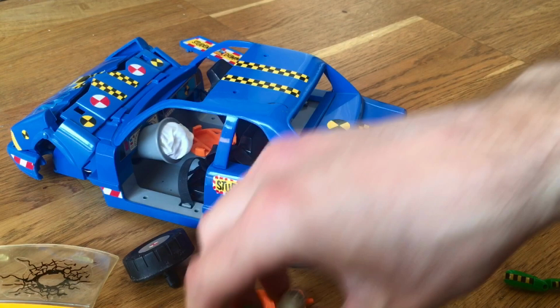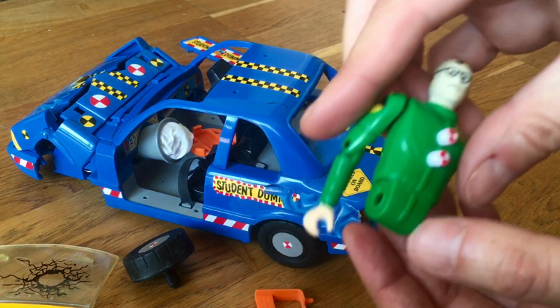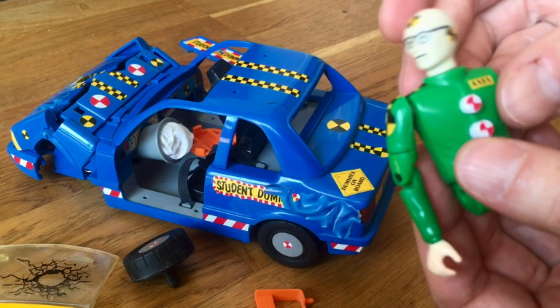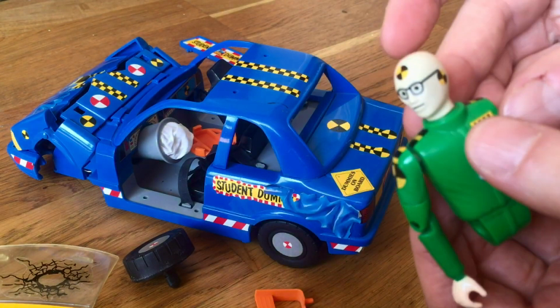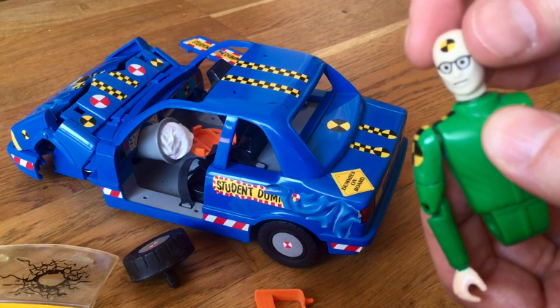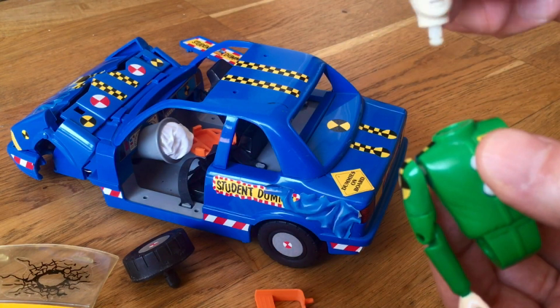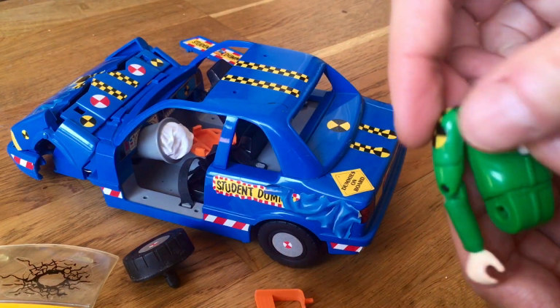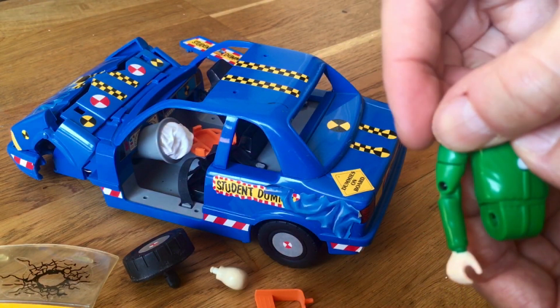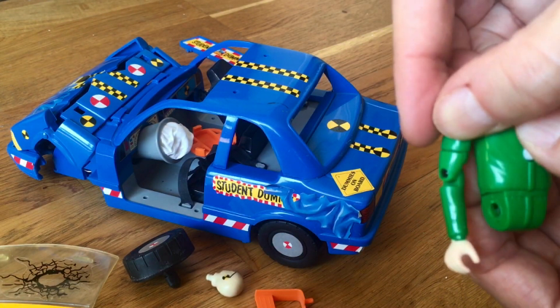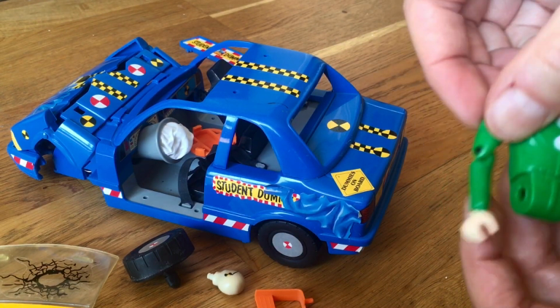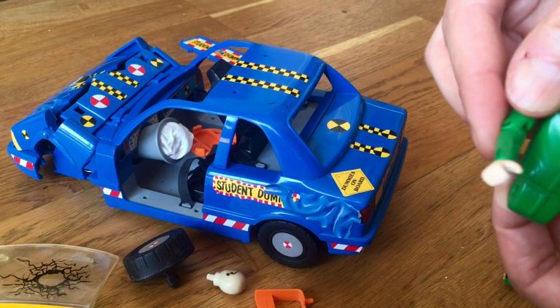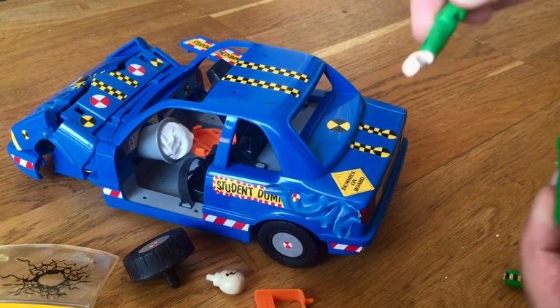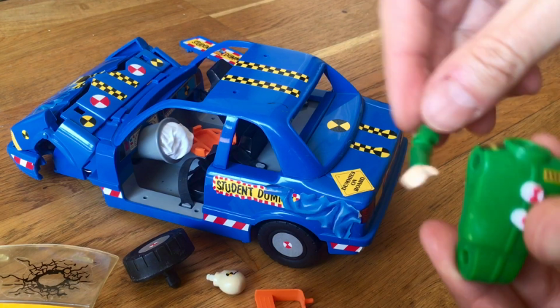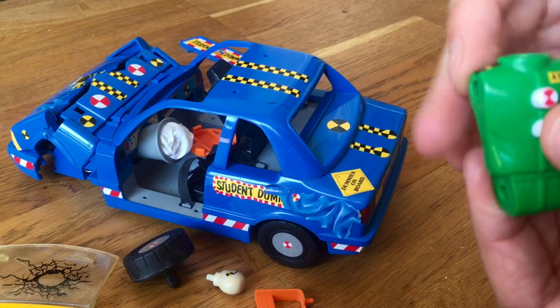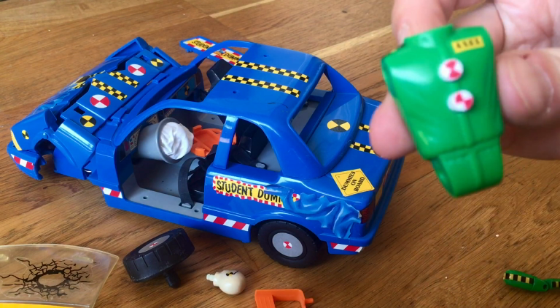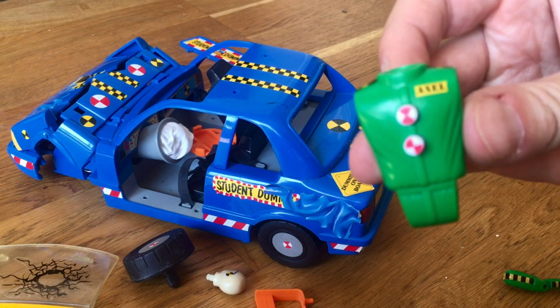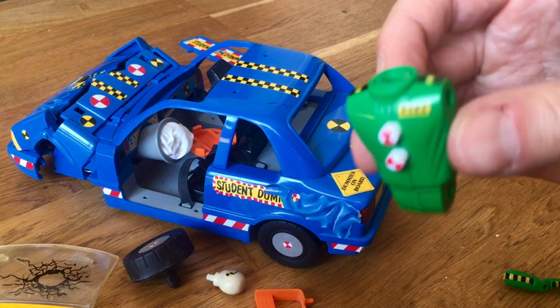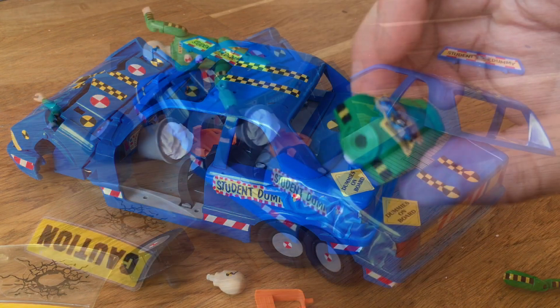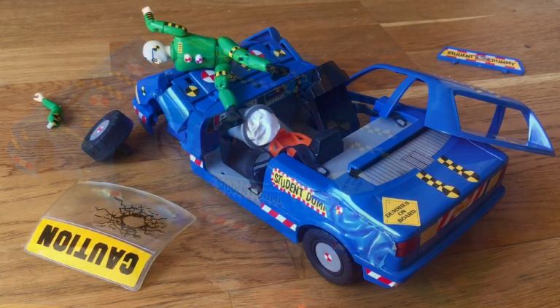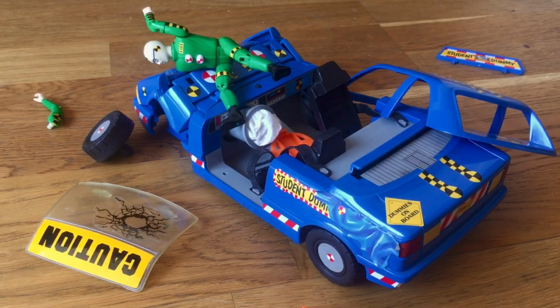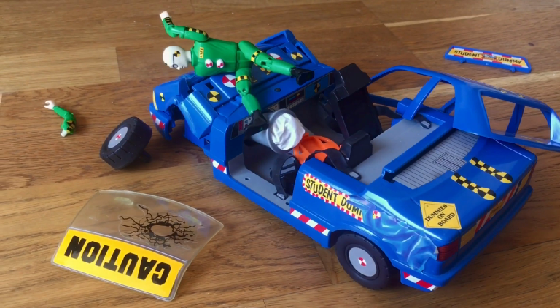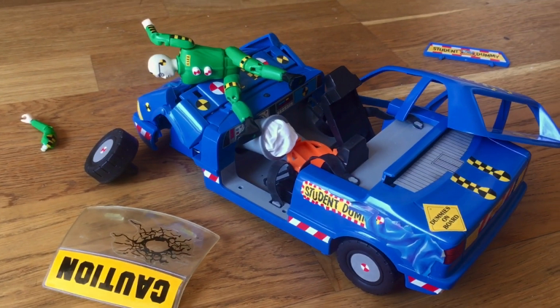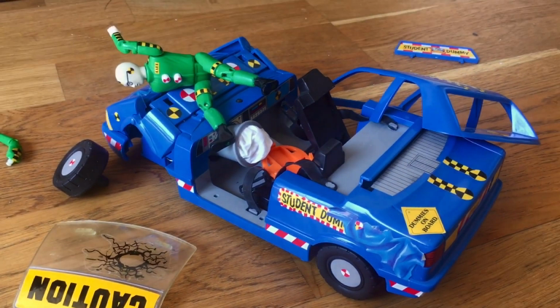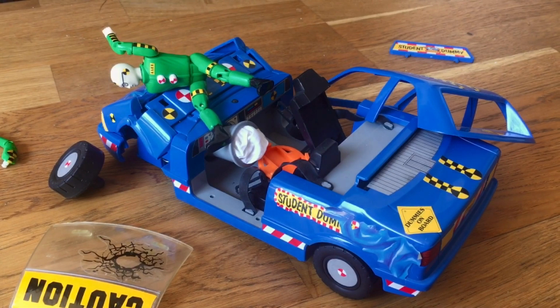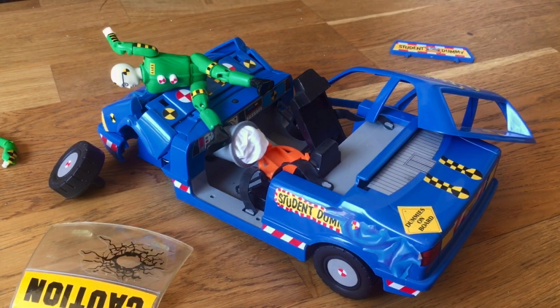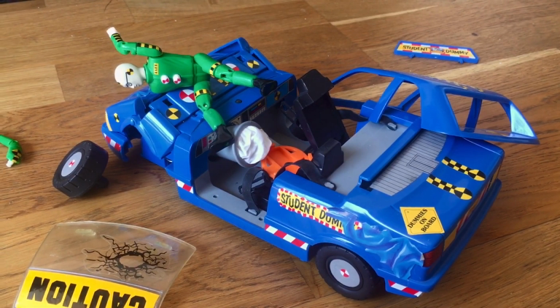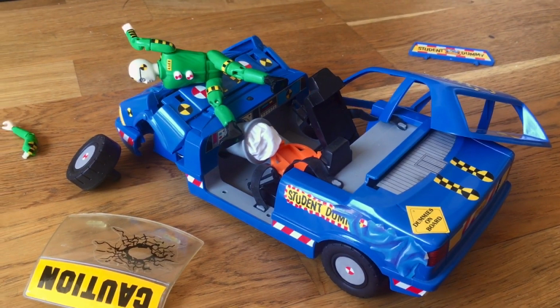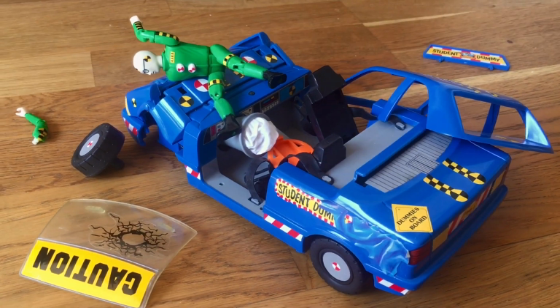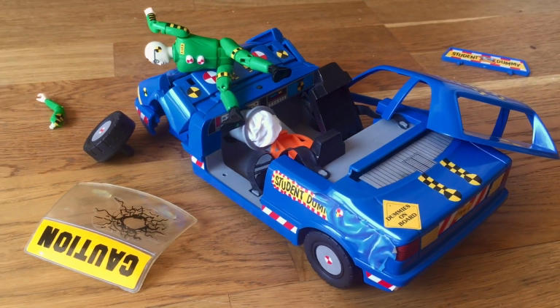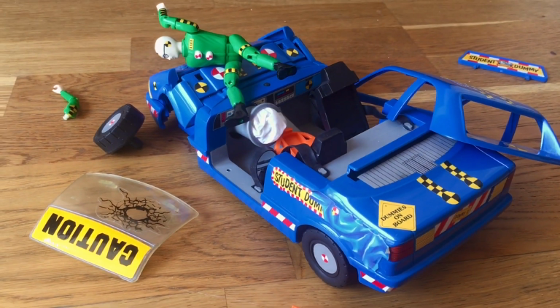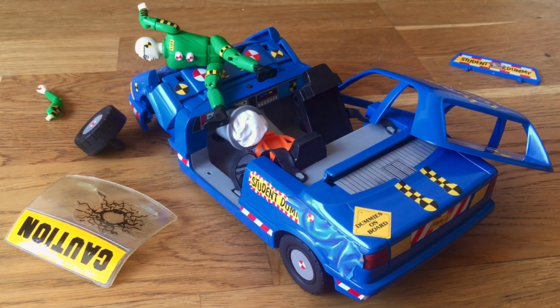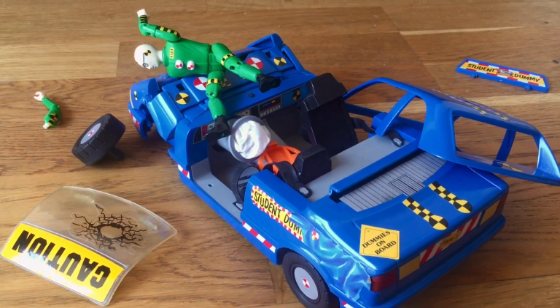The toy line was meant to promote safe driving. As you saw, it makes a big difference if Axel hasn't fastened his seat belt. I bet David Cronenberg would have something to say about that shot.